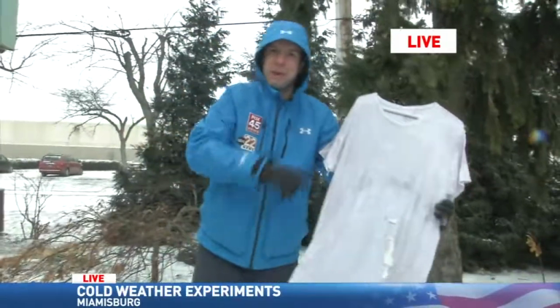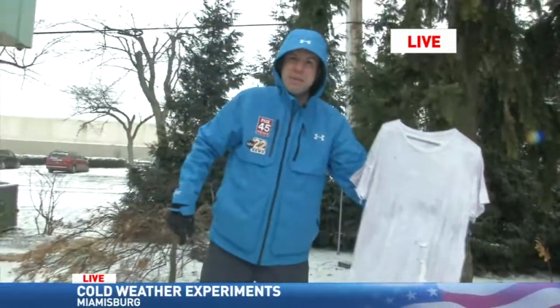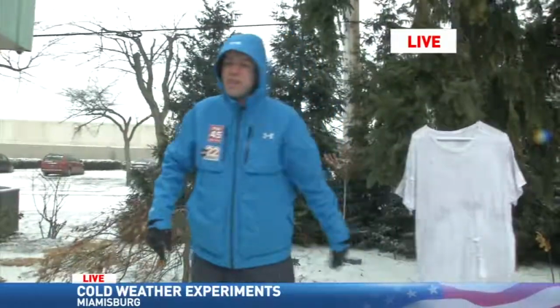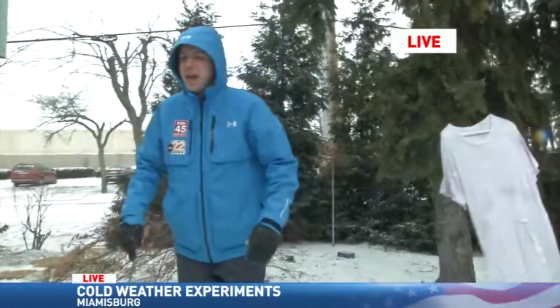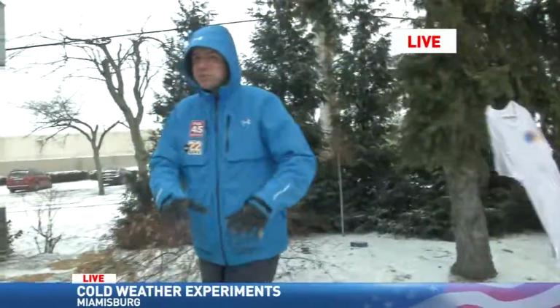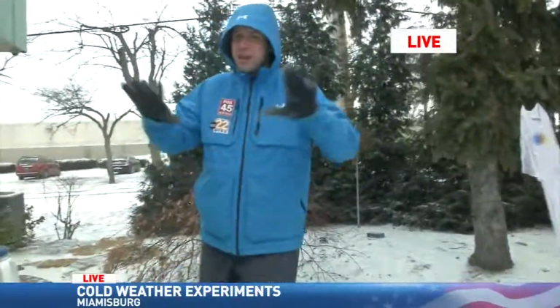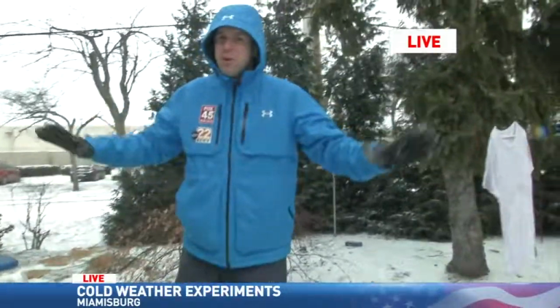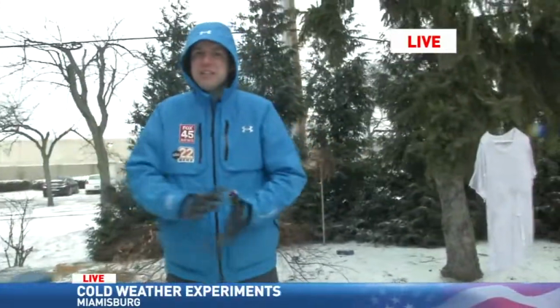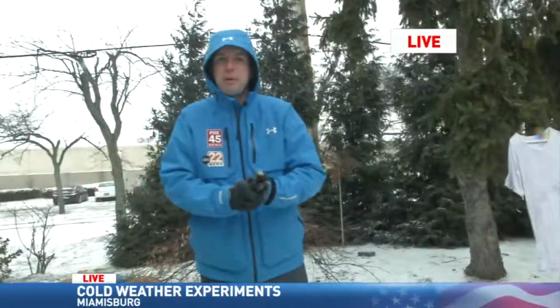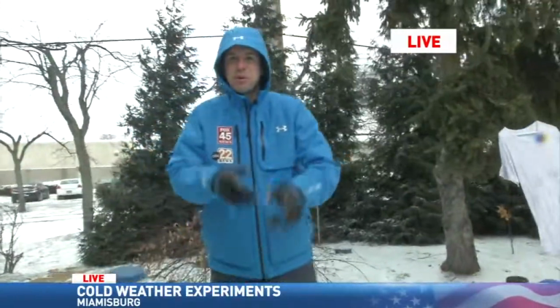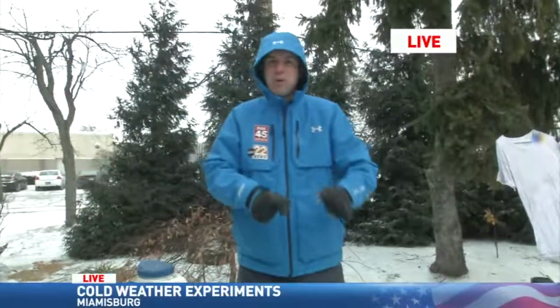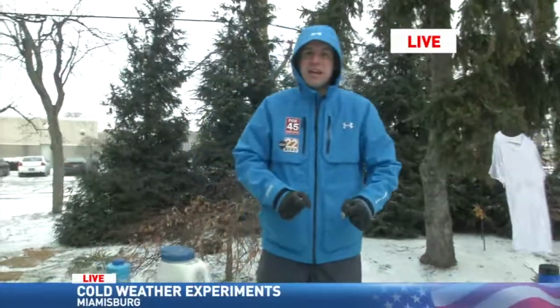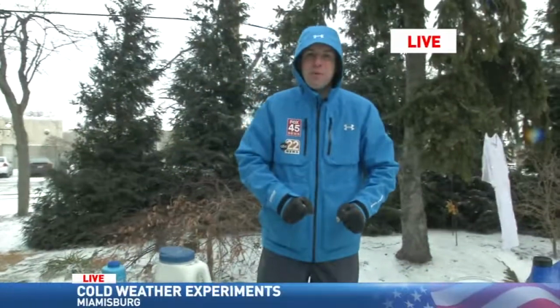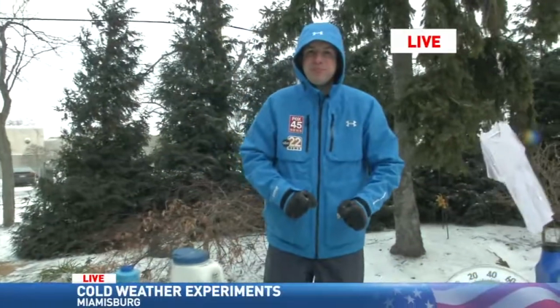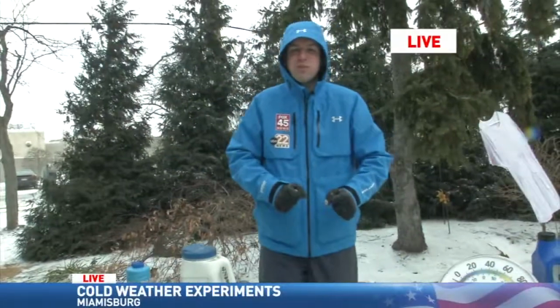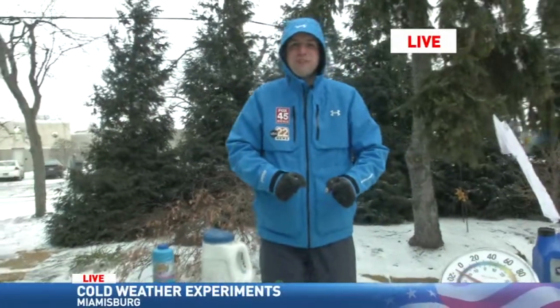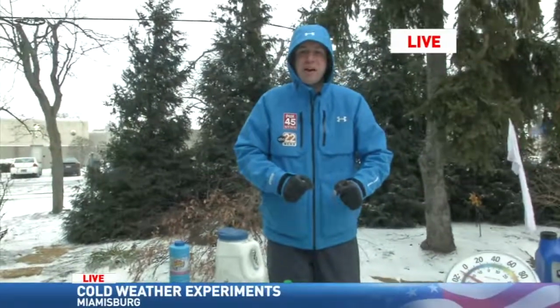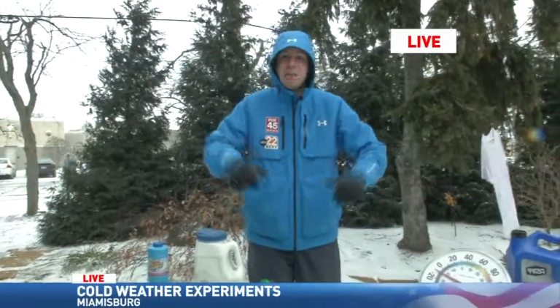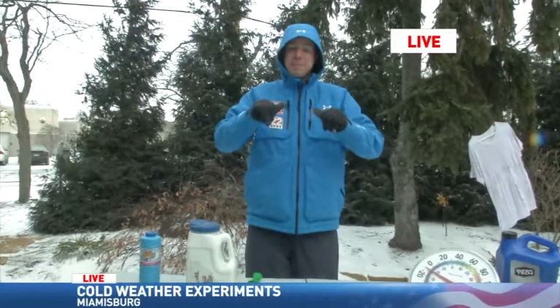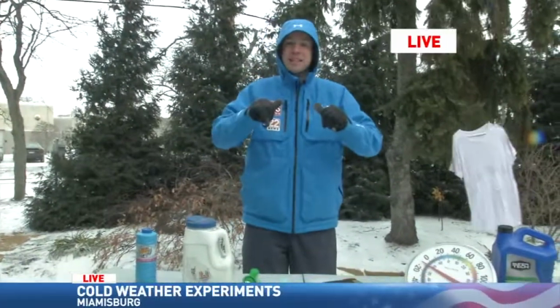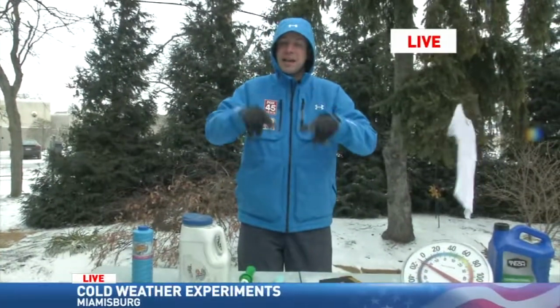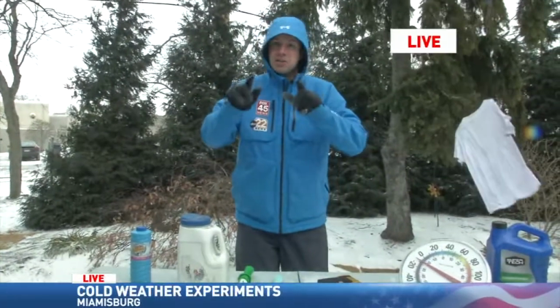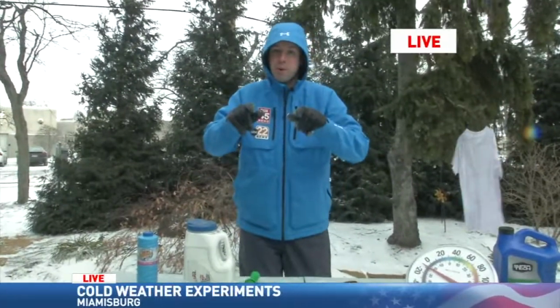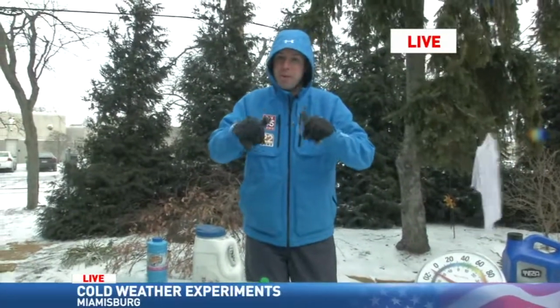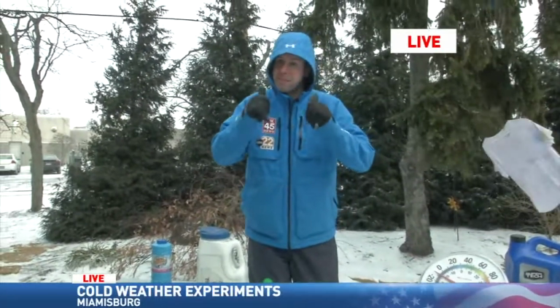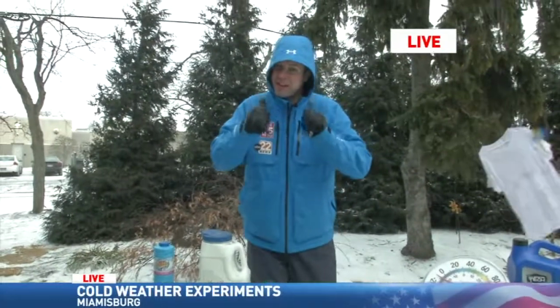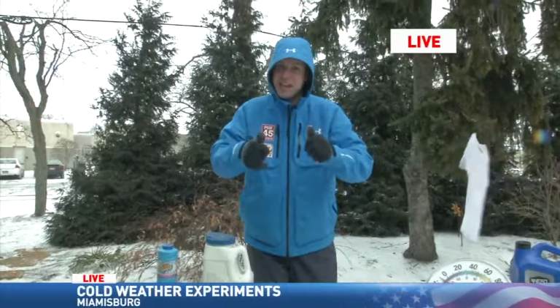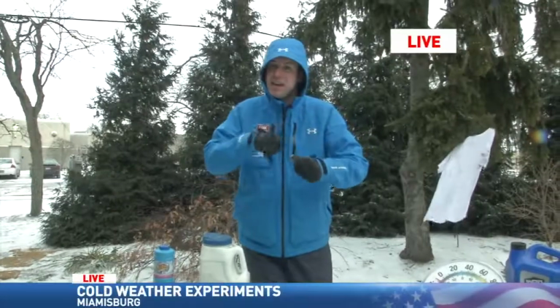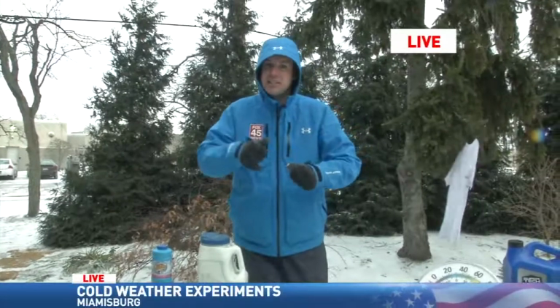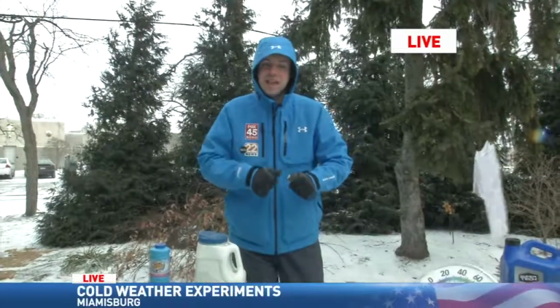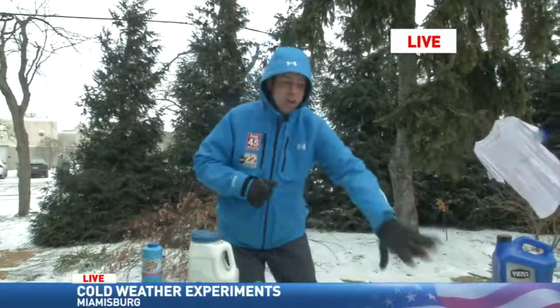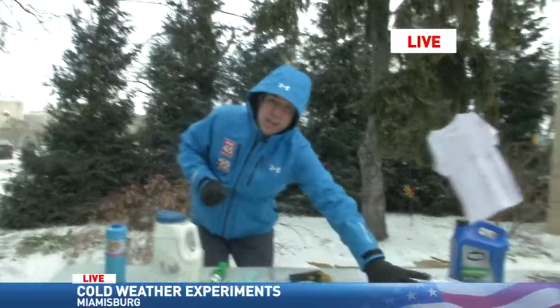It took about 10 minutes for that to happen. We're going to post these experiments on our website, fox45now.com. I'm heading inside to warm up, and my advice today is stay inside as long as you can.